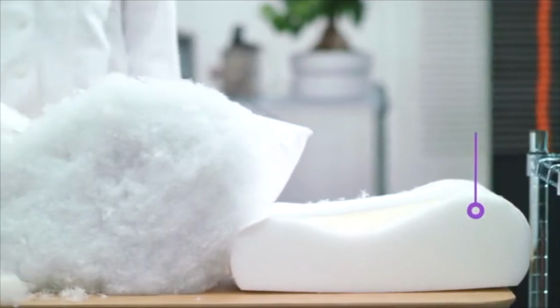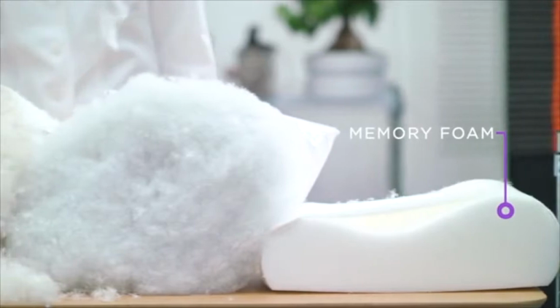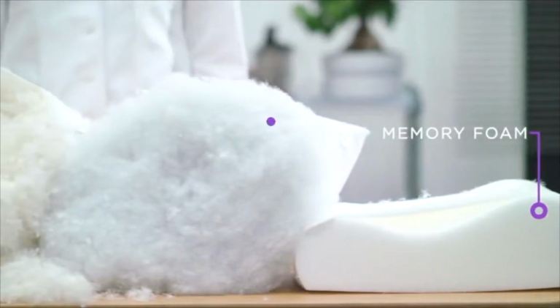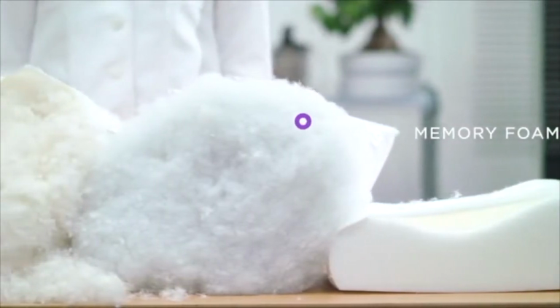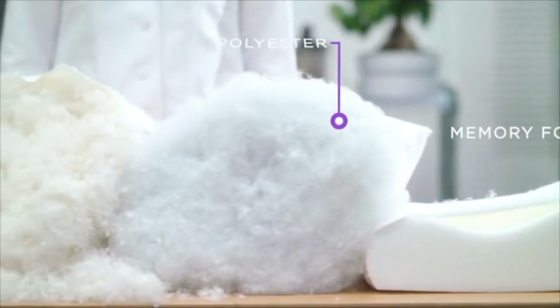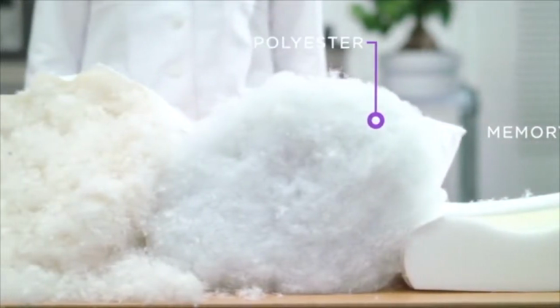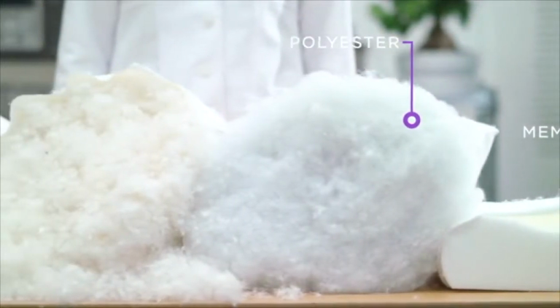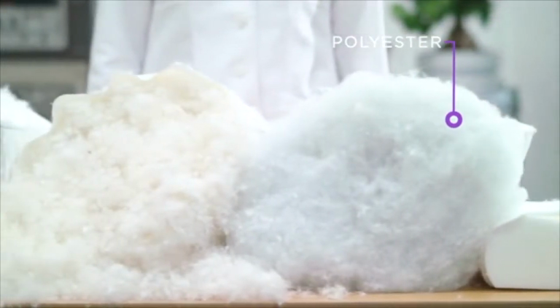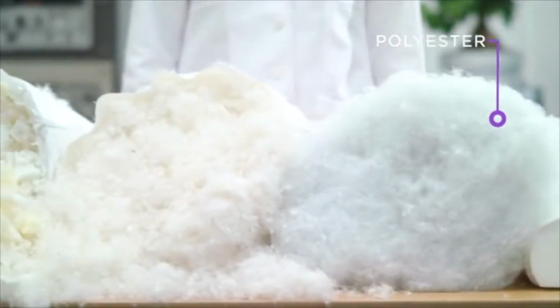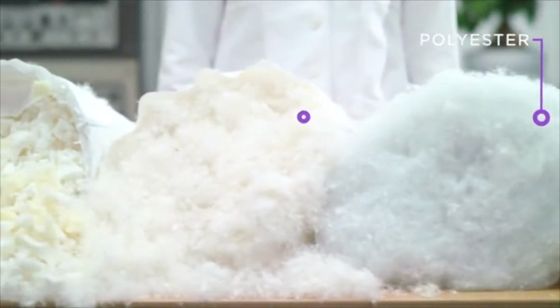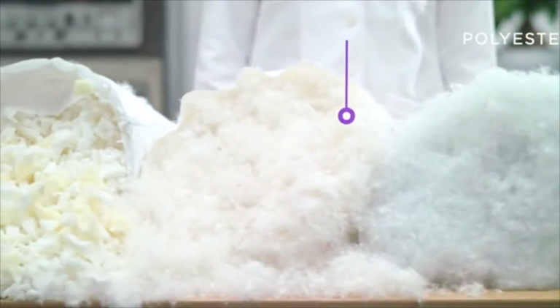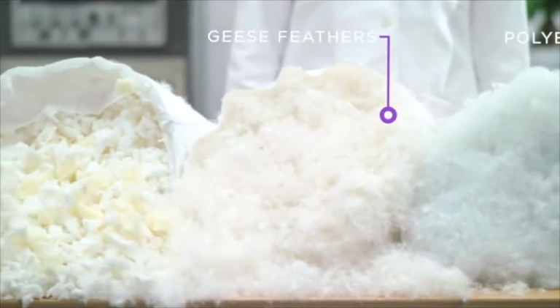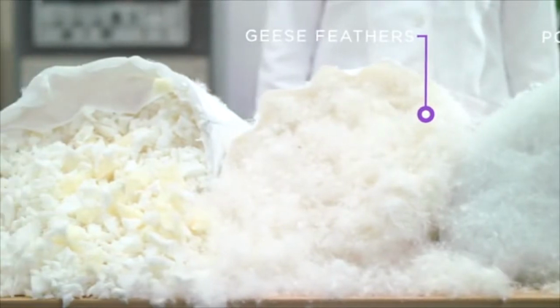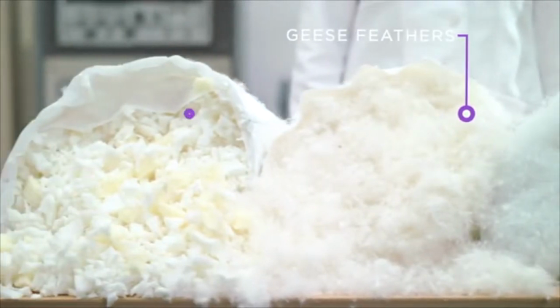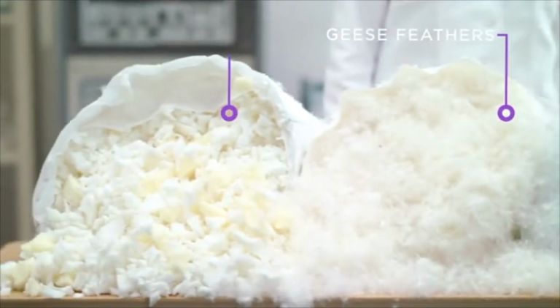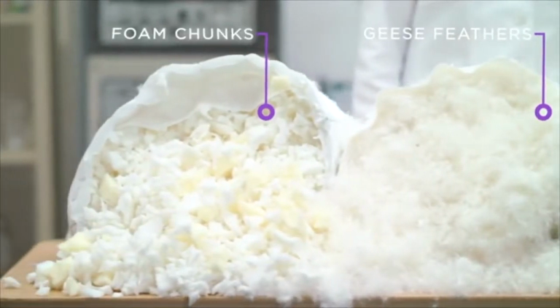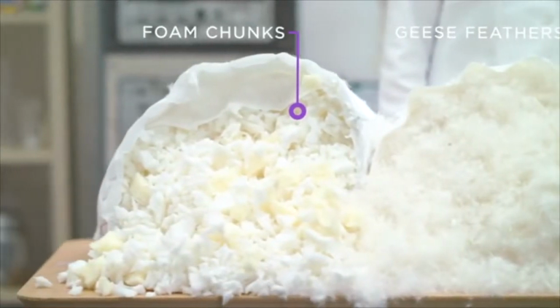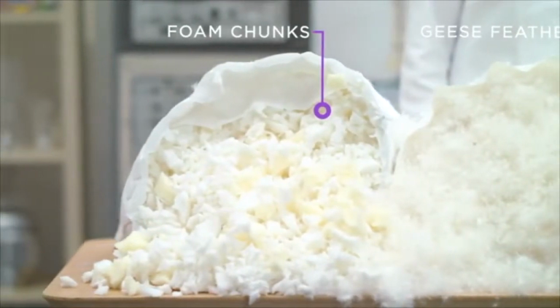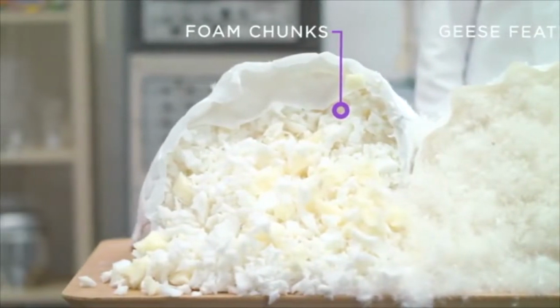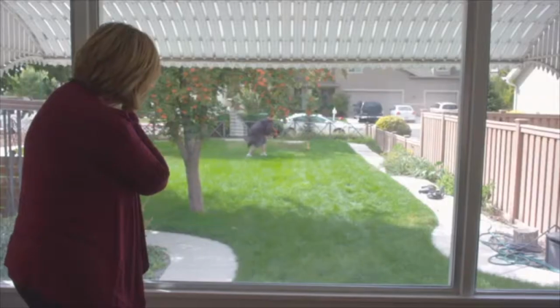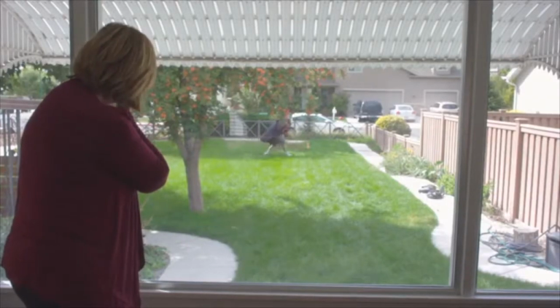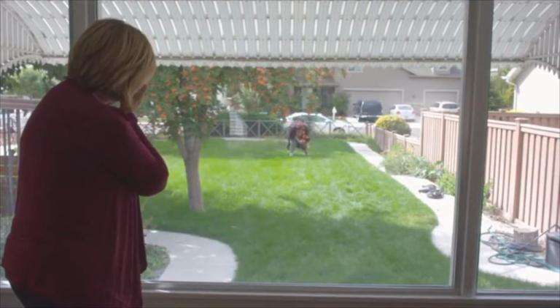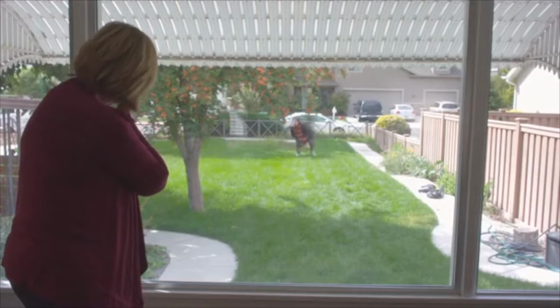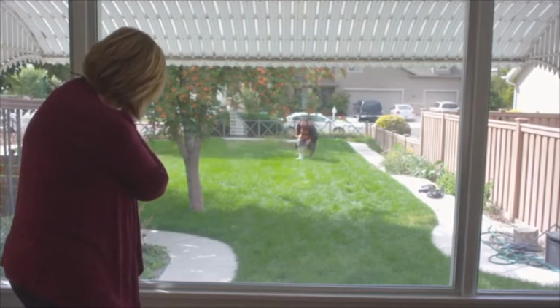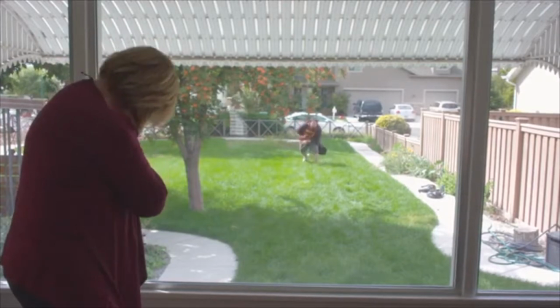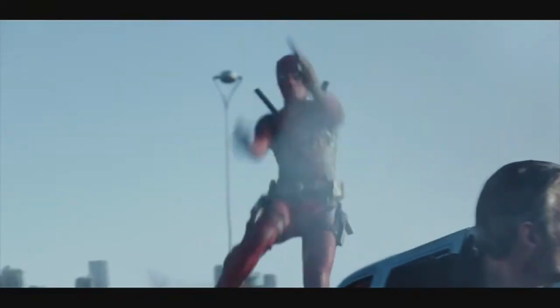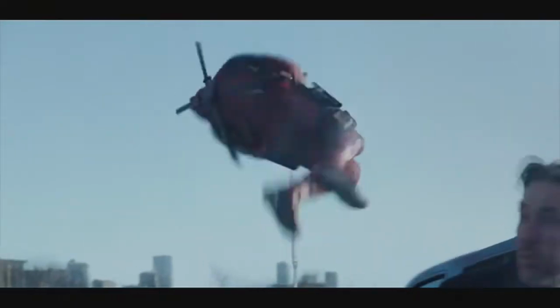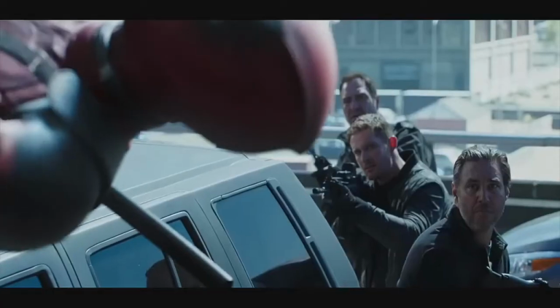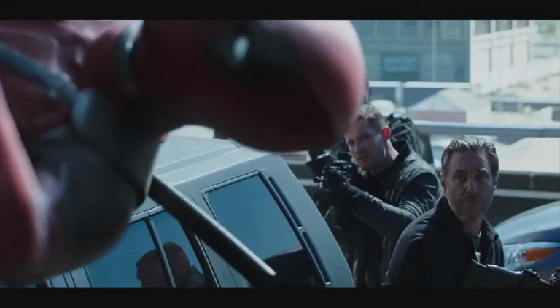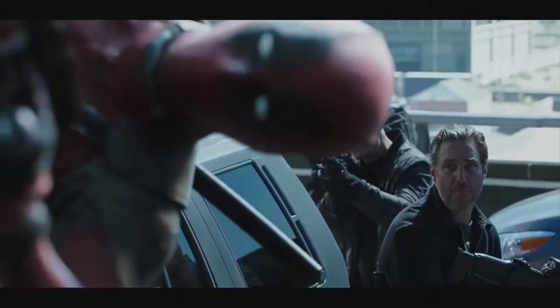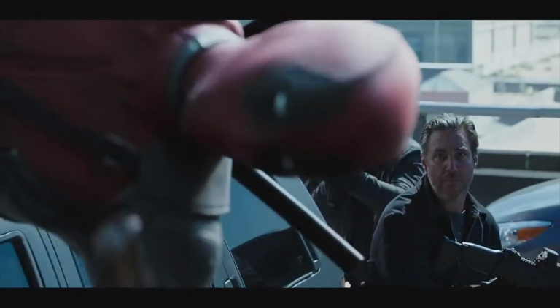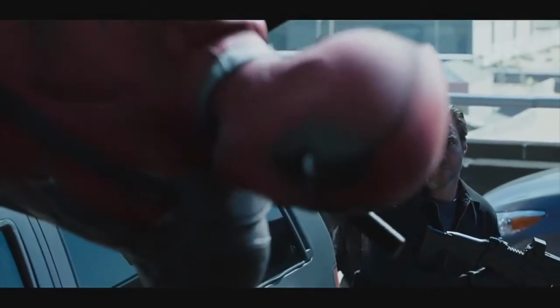But before we get too far into the Purple Pillow, let's take a quick look at what's inside other pillows on the market. For years, pillow technology has refused to grow up.